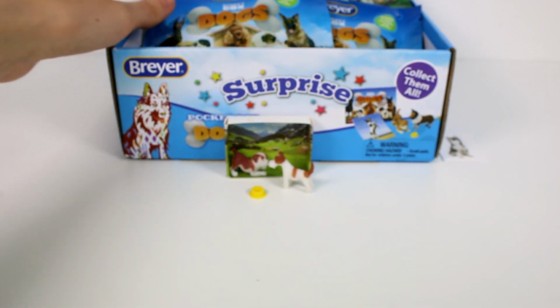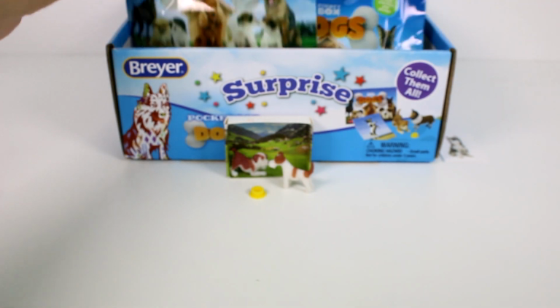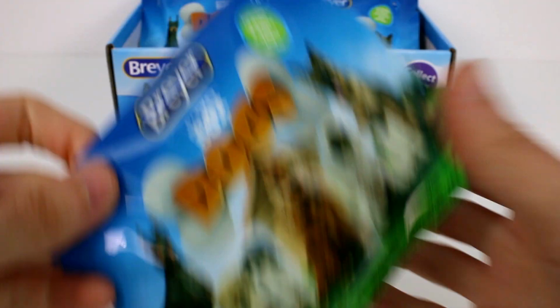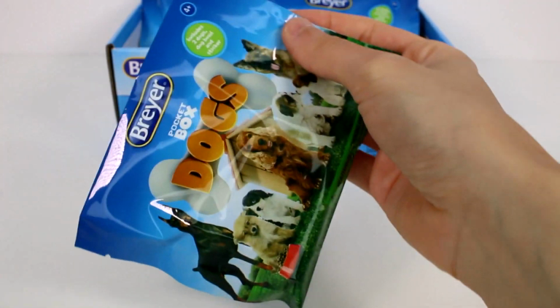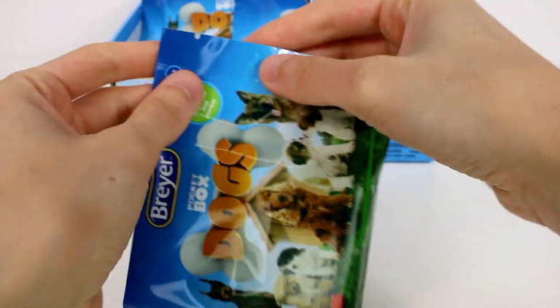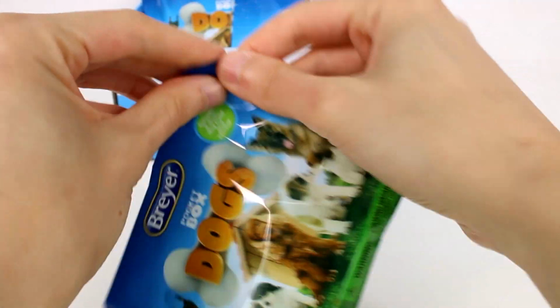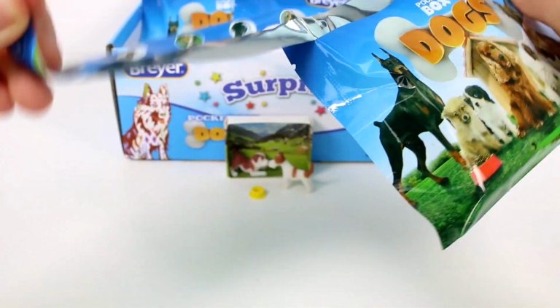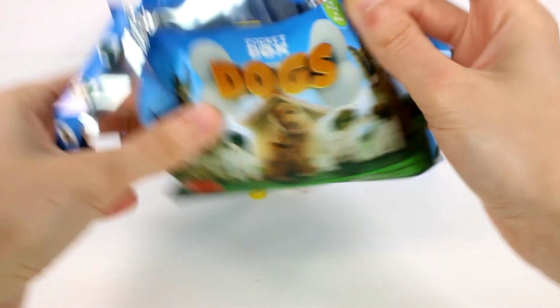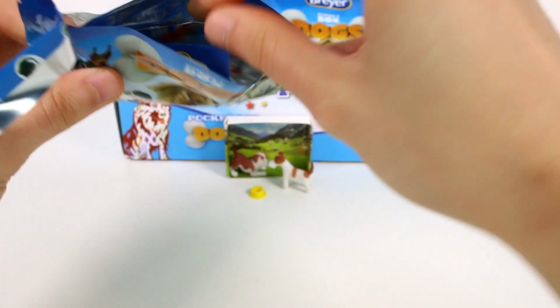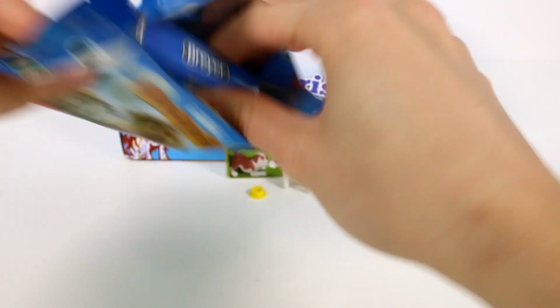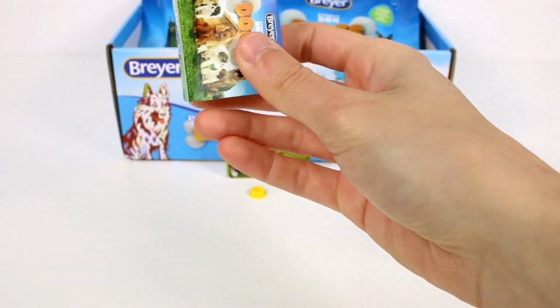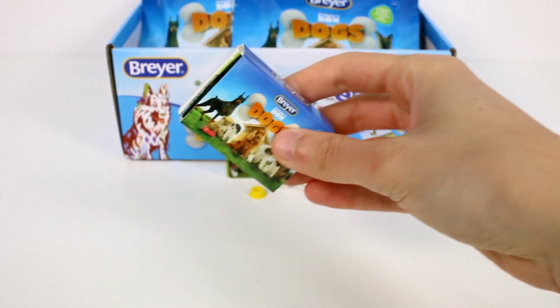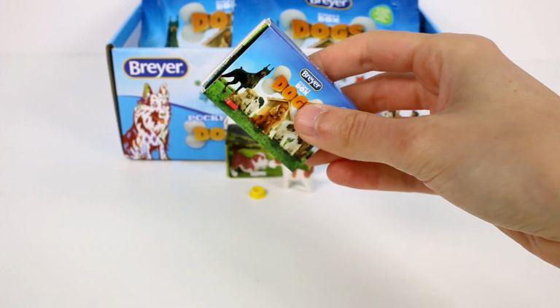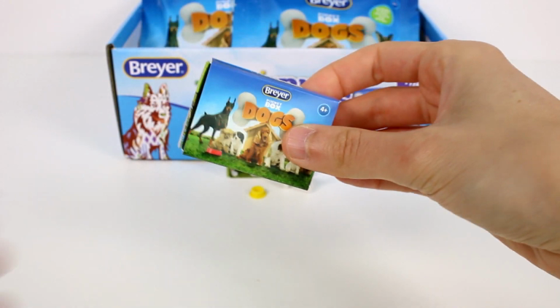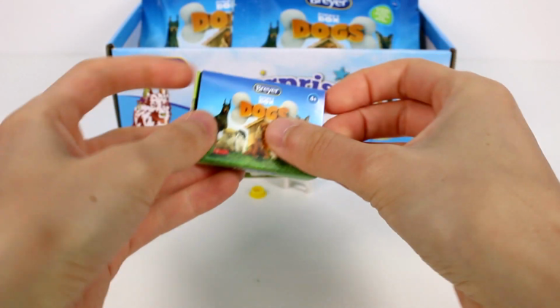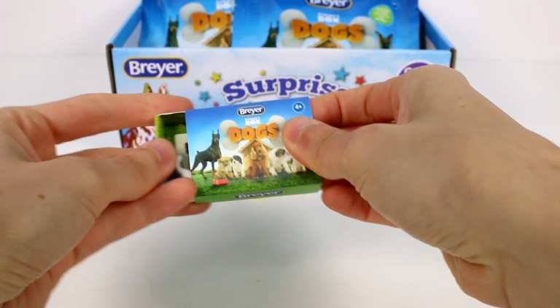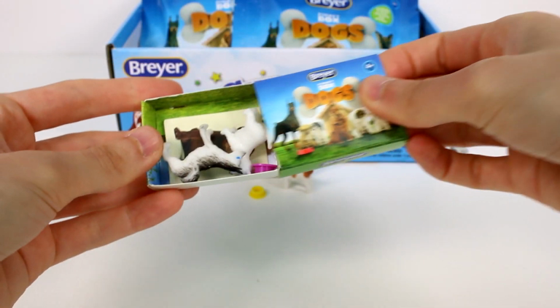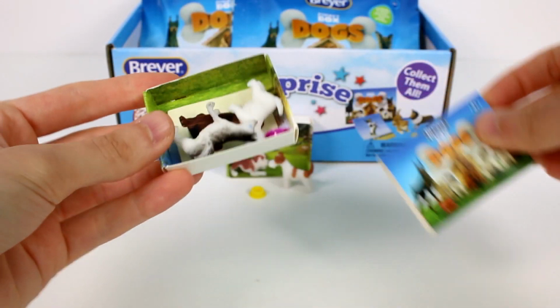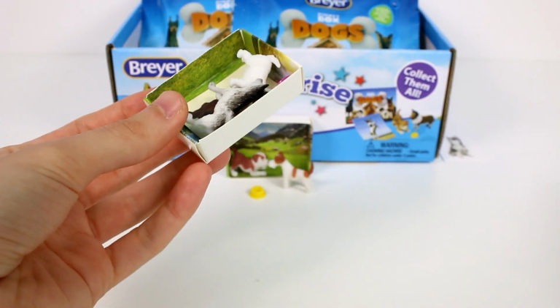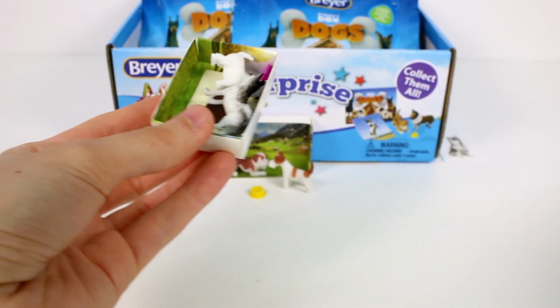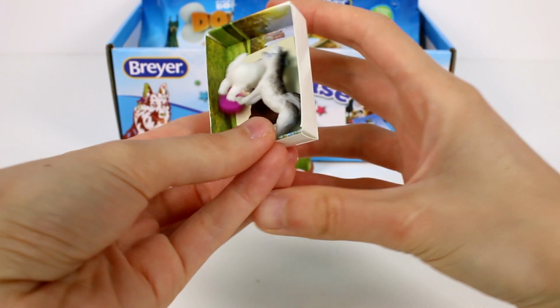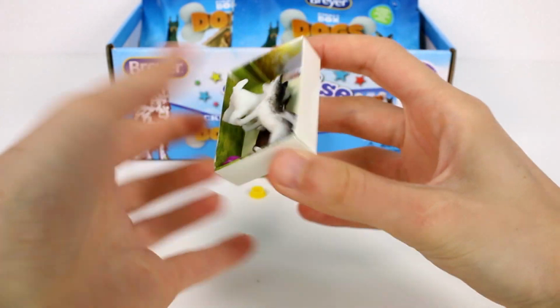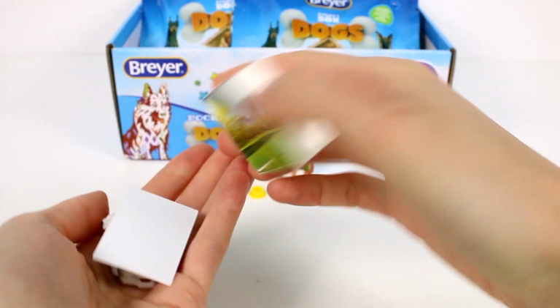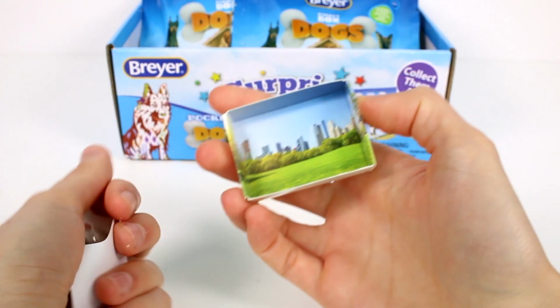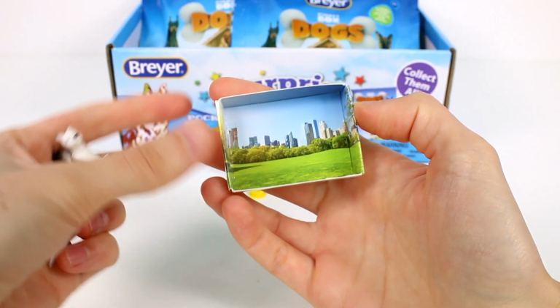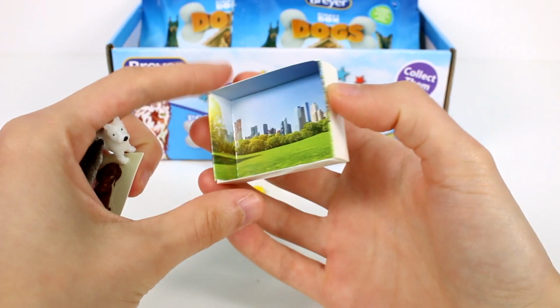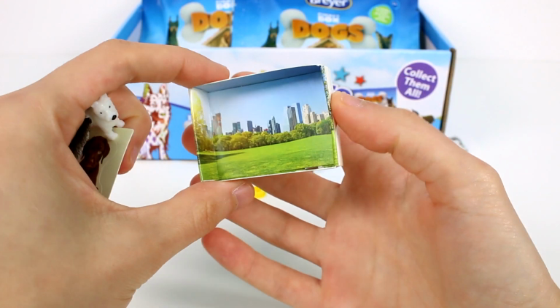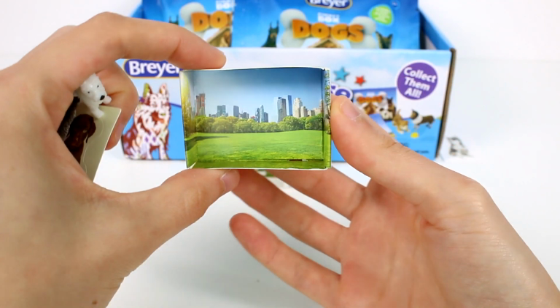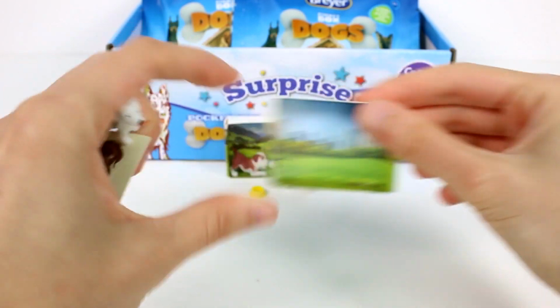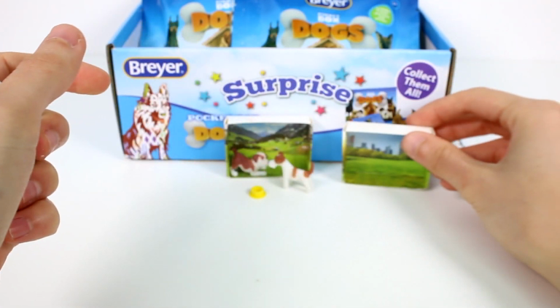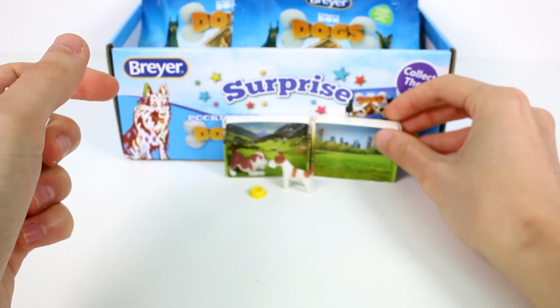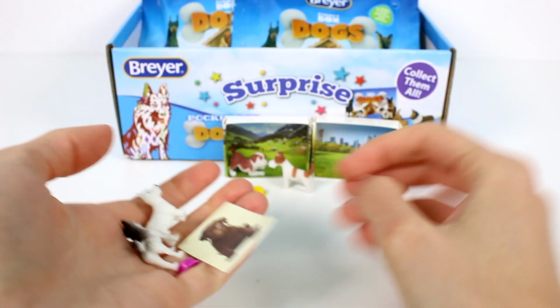Let's grab another one. We're going to have so many dogs by the end of this video — it's going to be amazing. Let's see what scene we got. We got a city scene, like a dog park in a city. That's pretty cool.